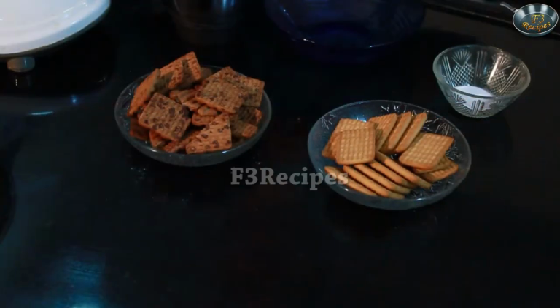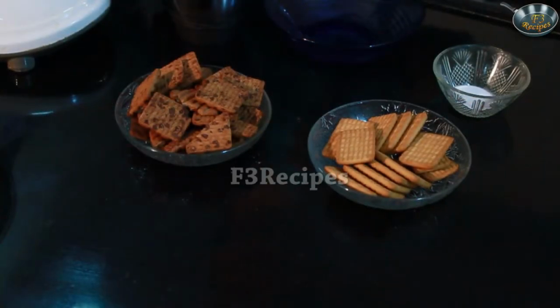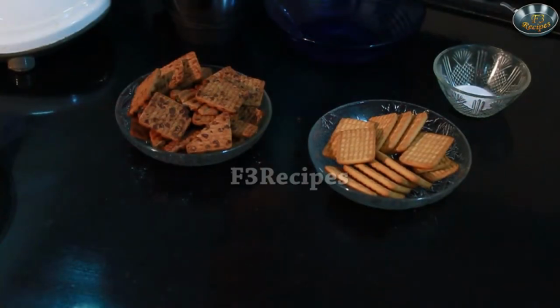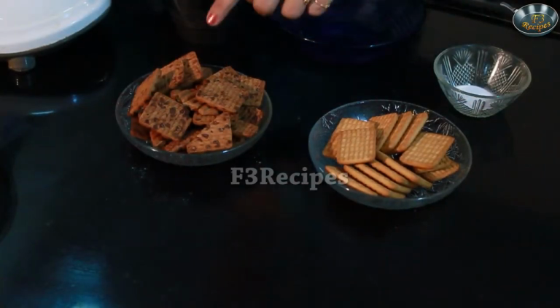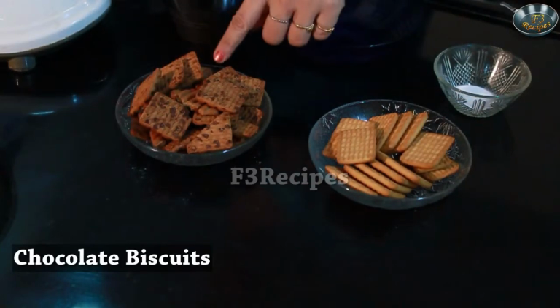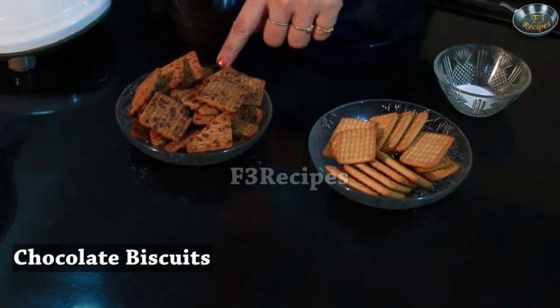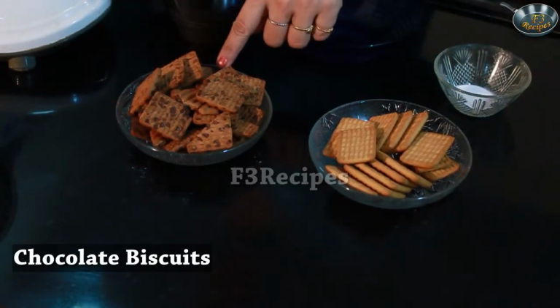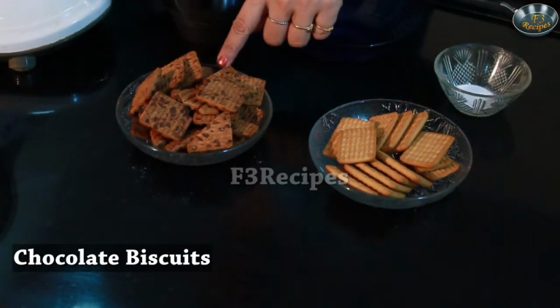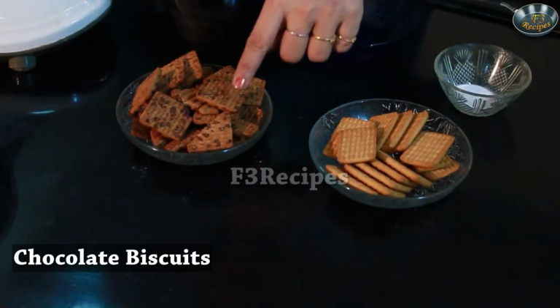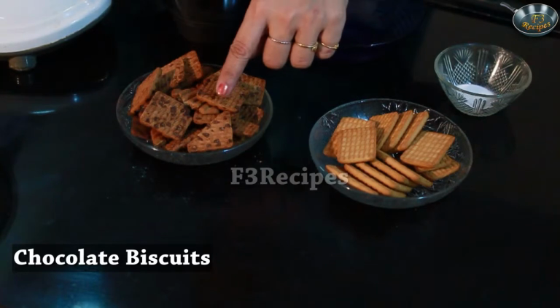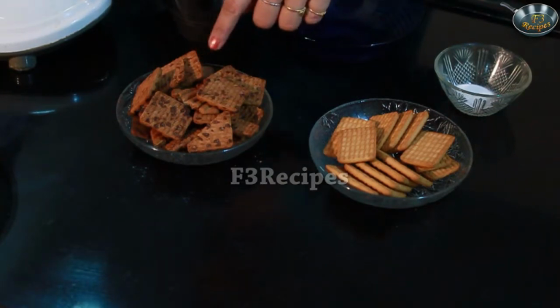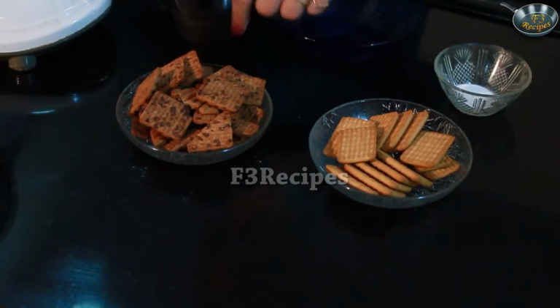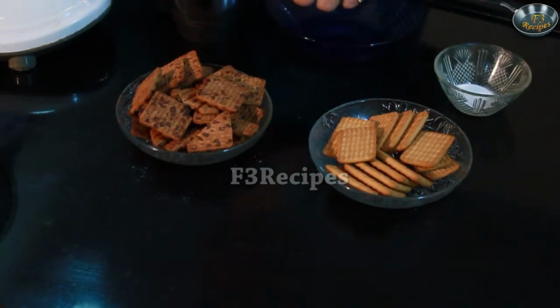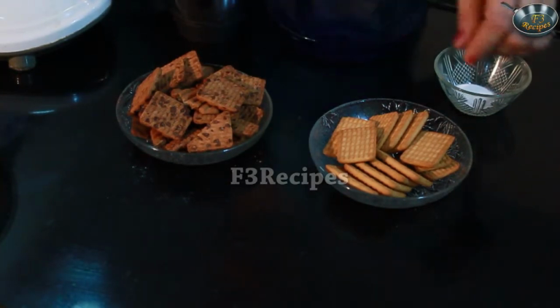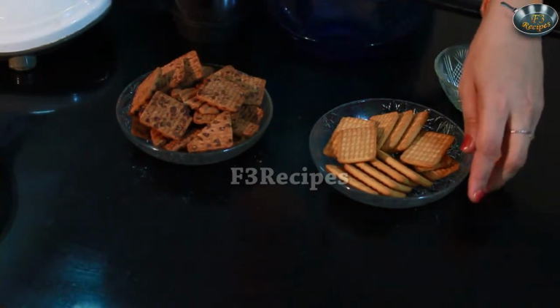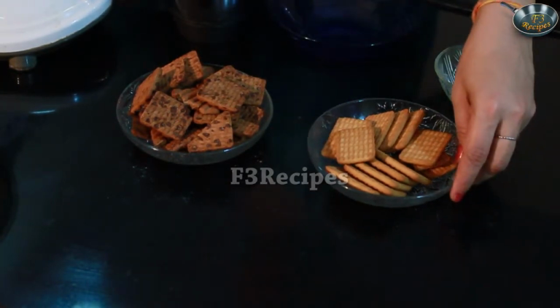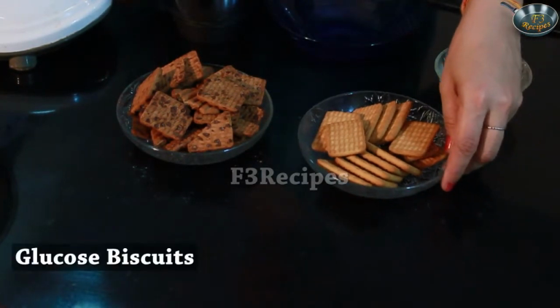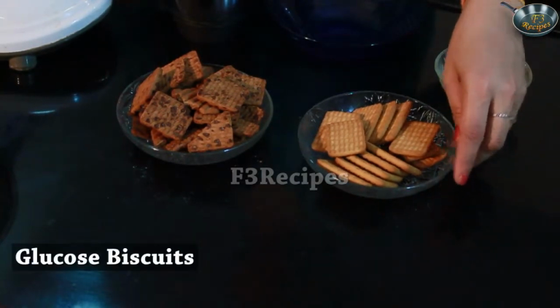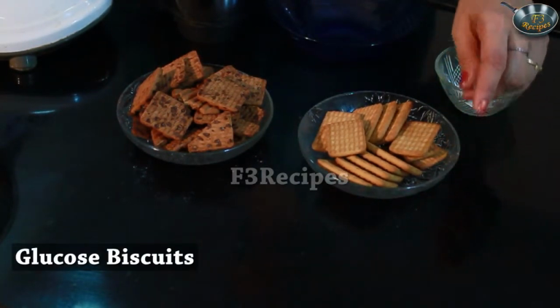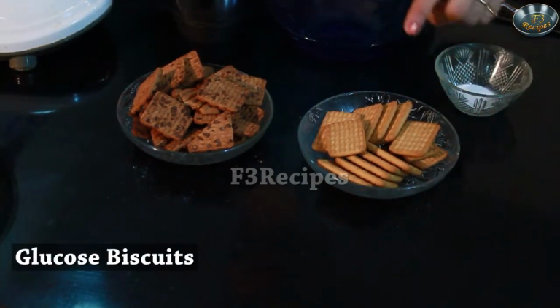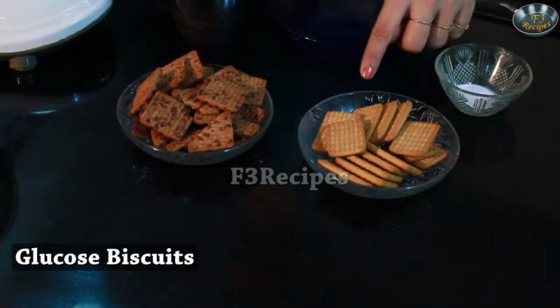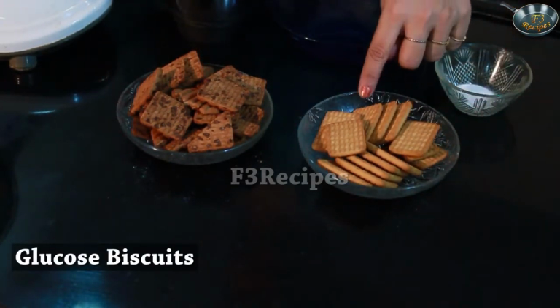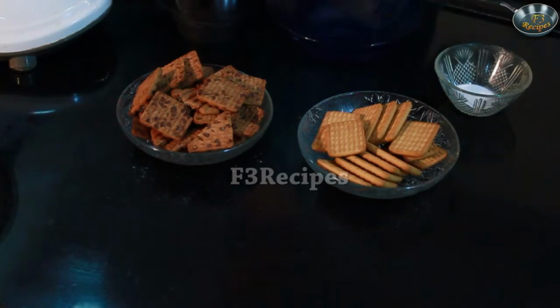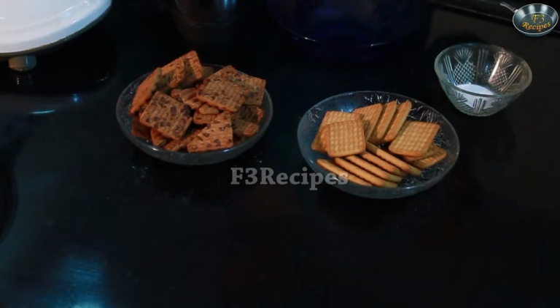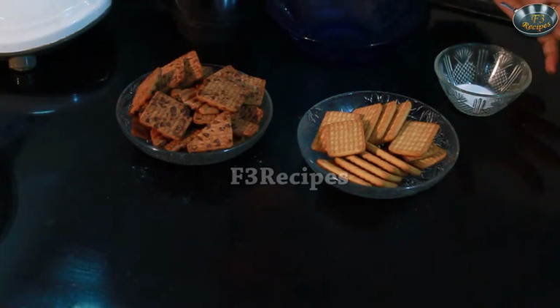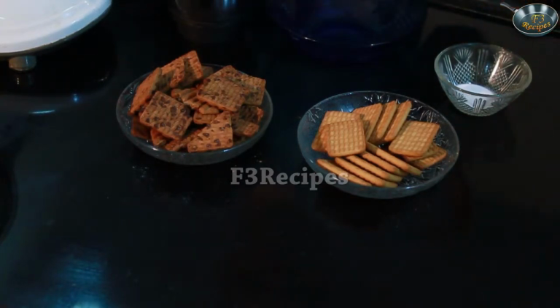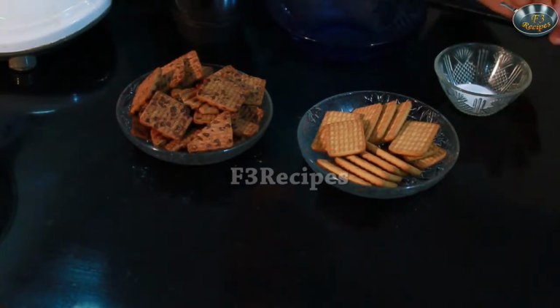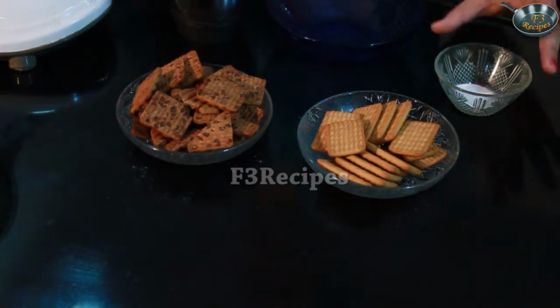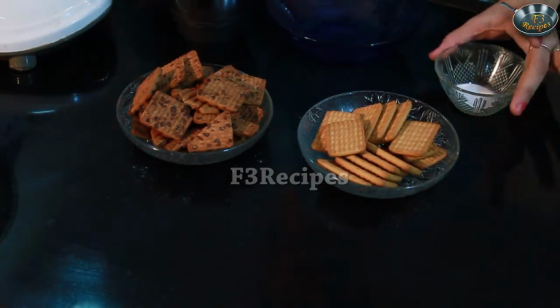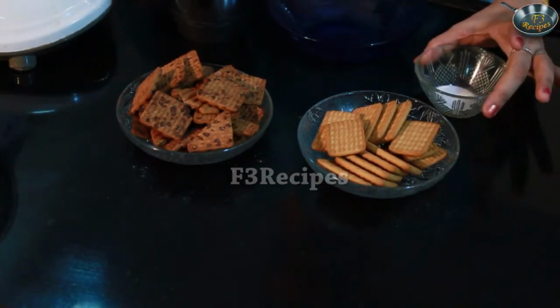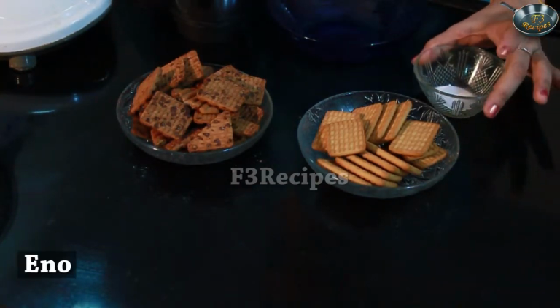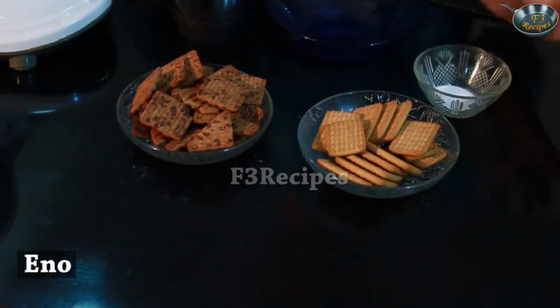We need chocolate biscuits, about 20 biscuits, and glucose biscuits, which are 15 pieces. The main ingredient is Eno.